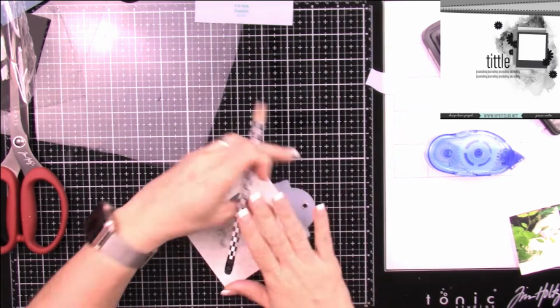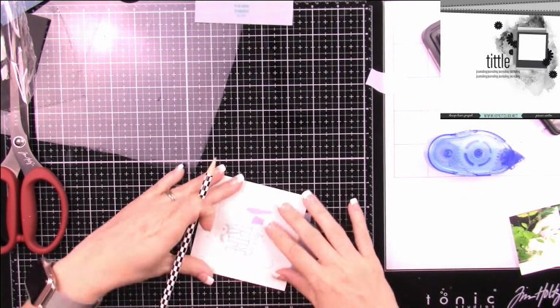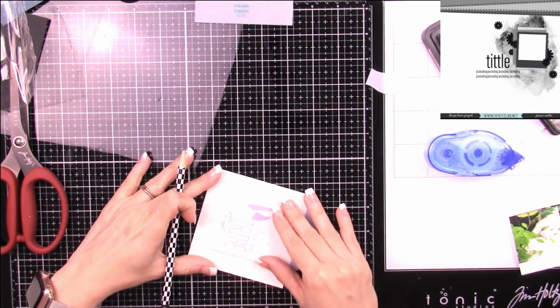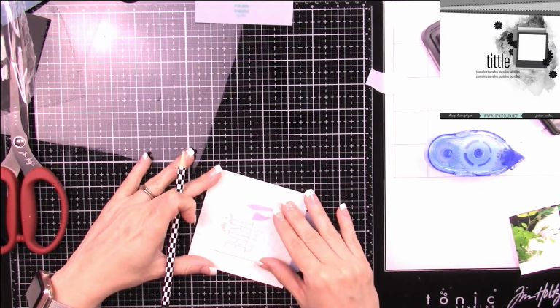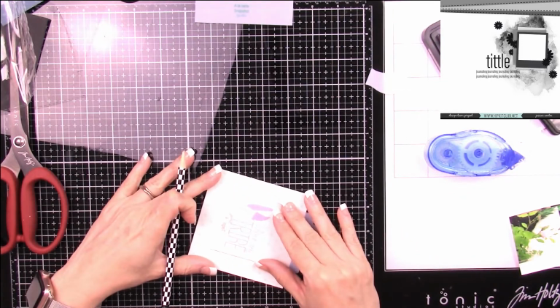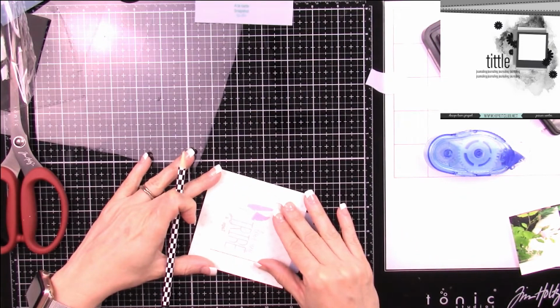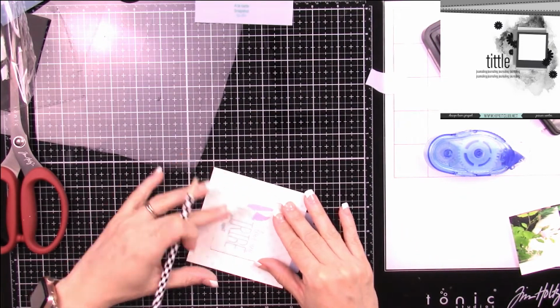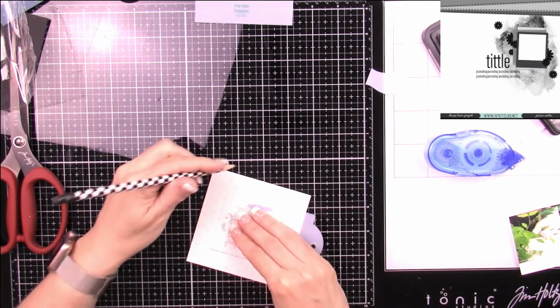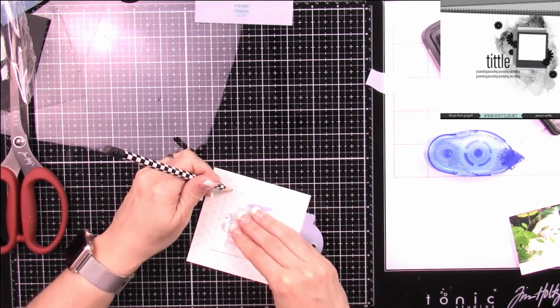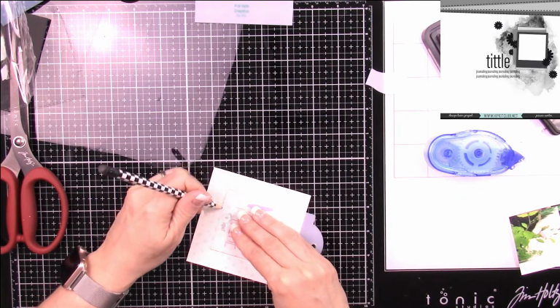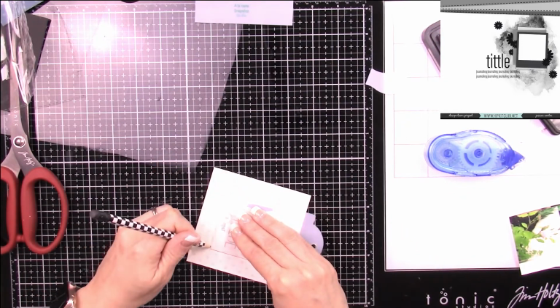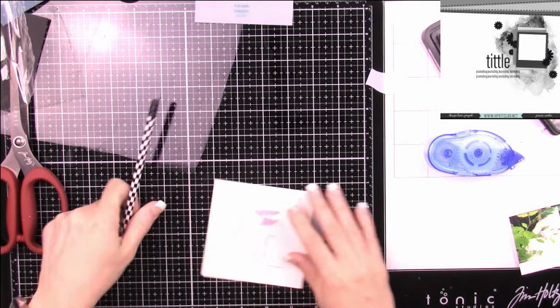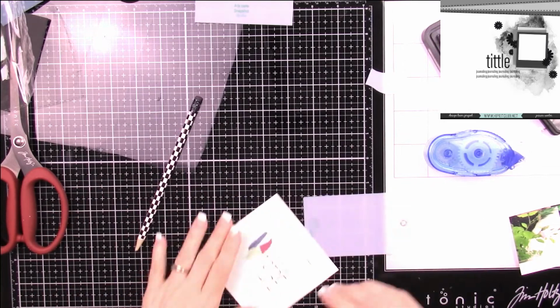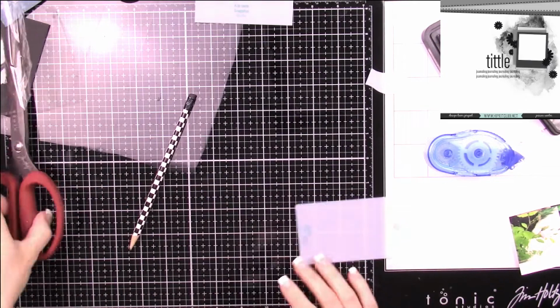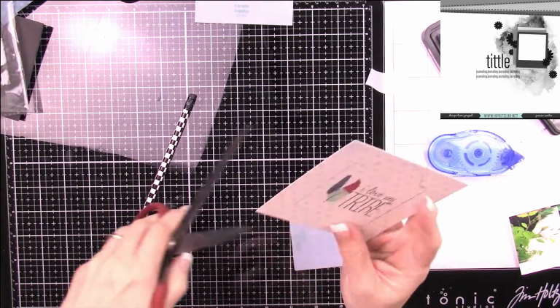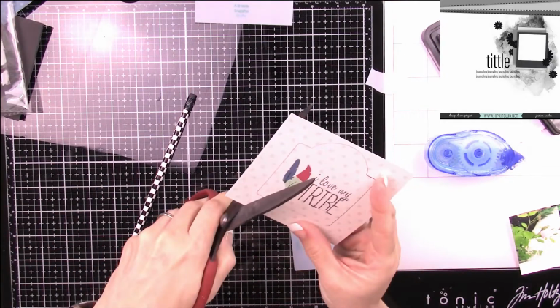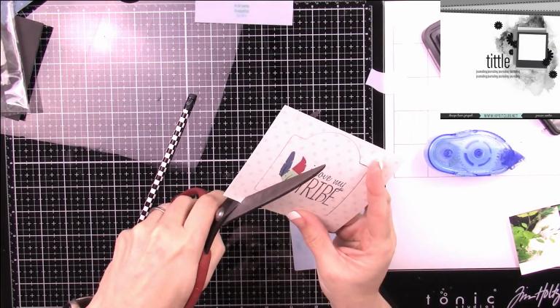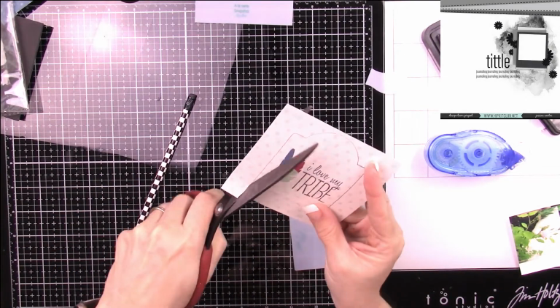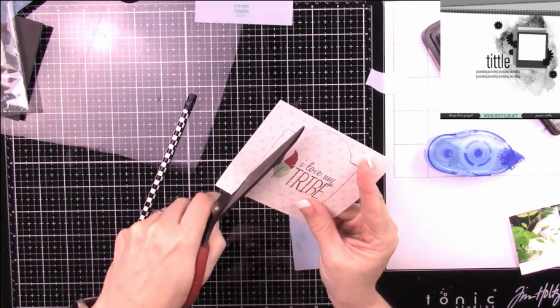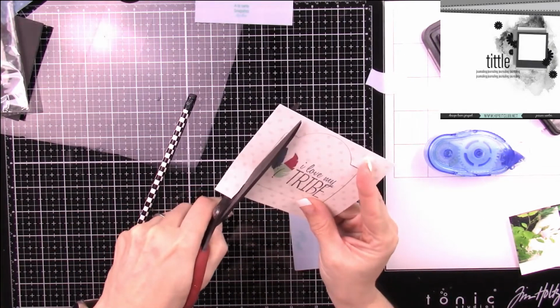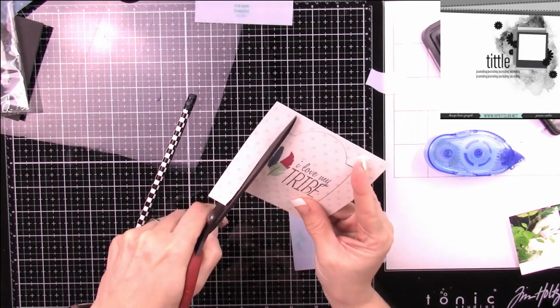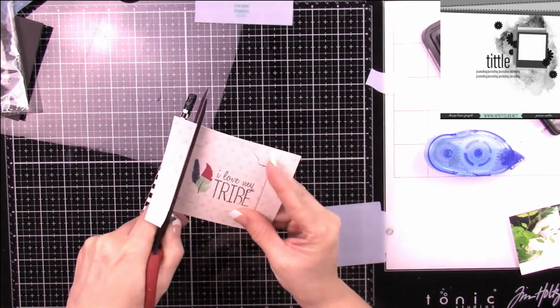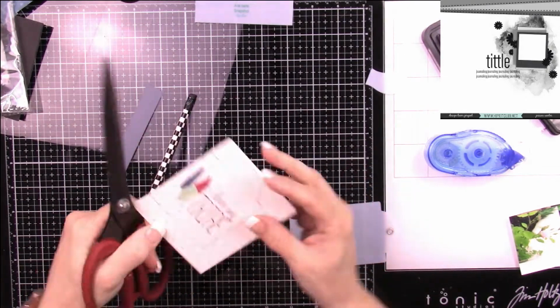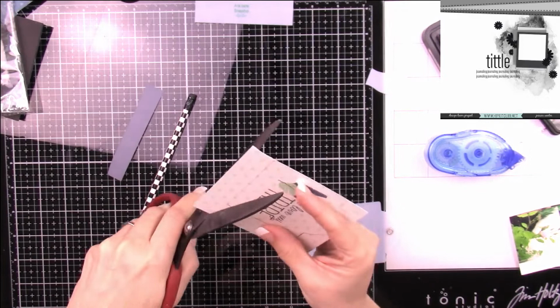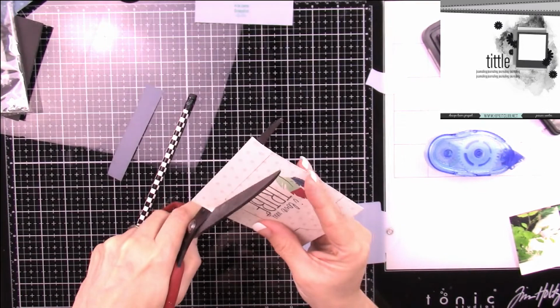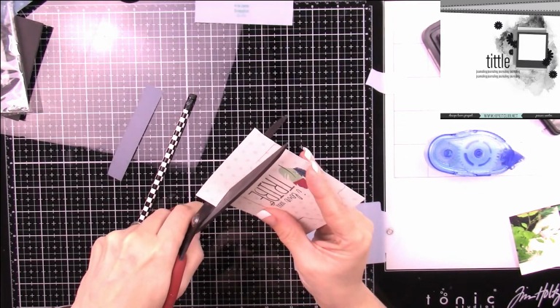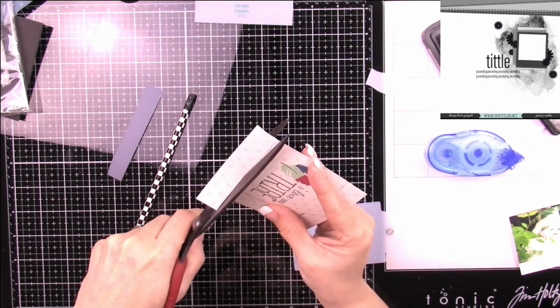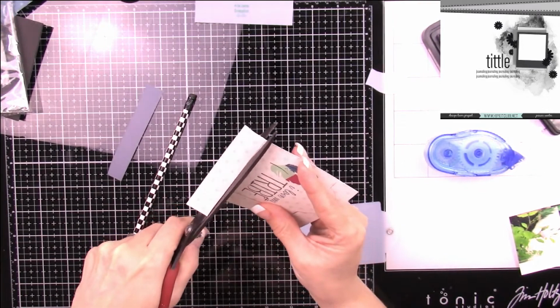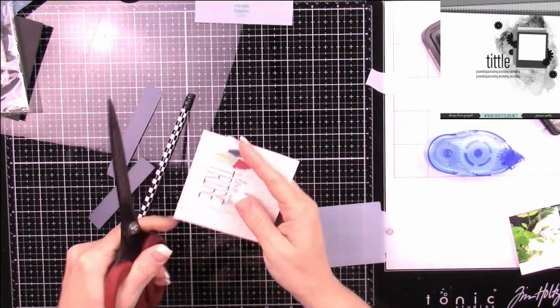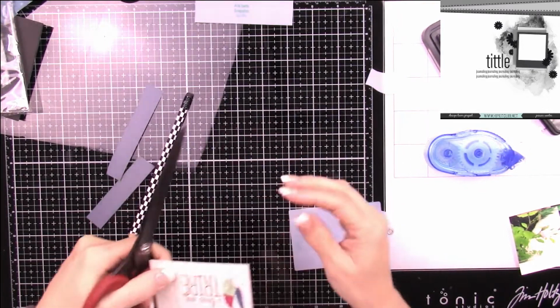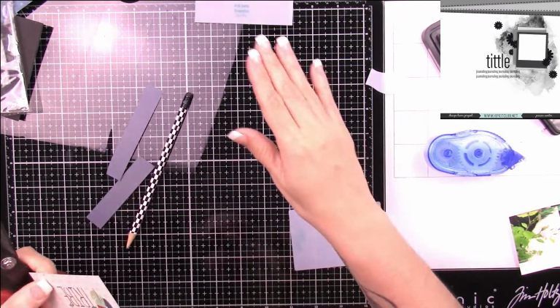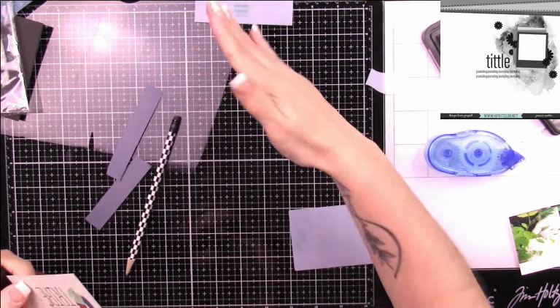I didn't need the entire size, so I just slid up the template to cut out the exact size that I wanted.